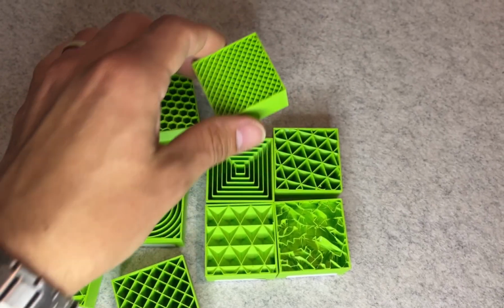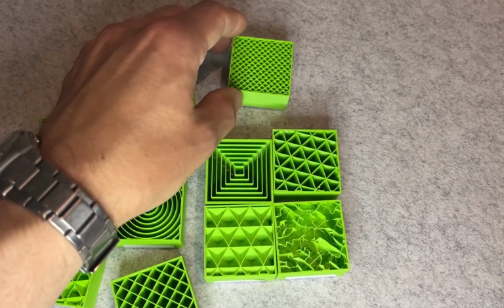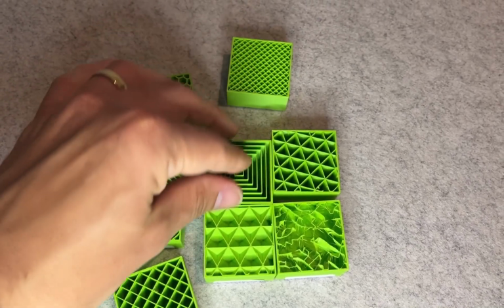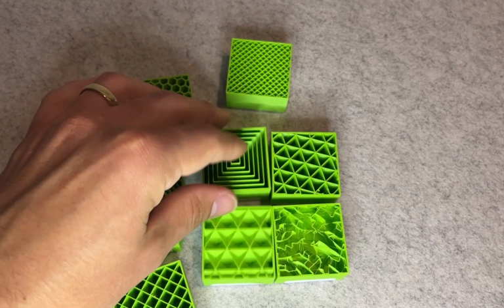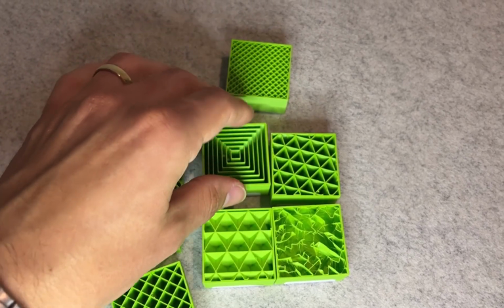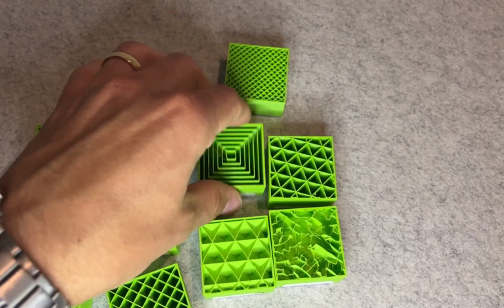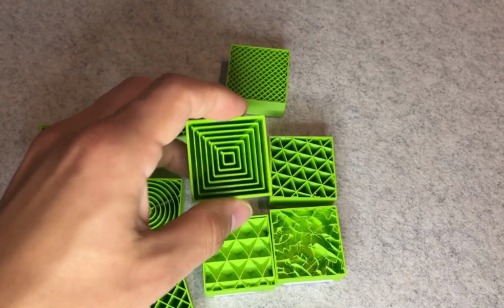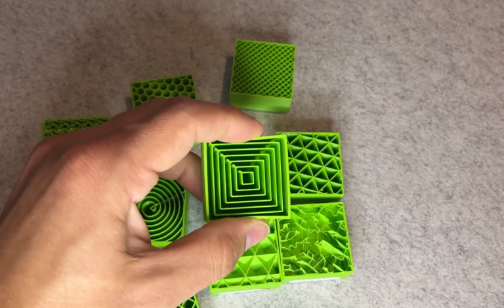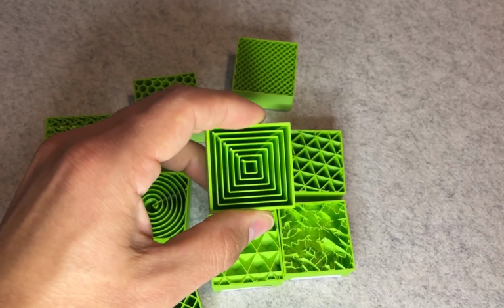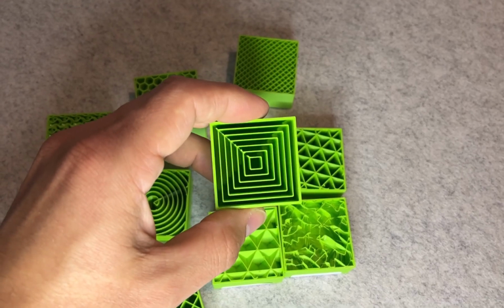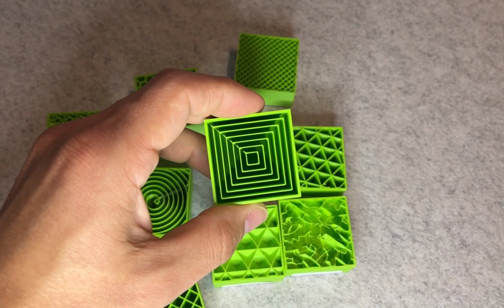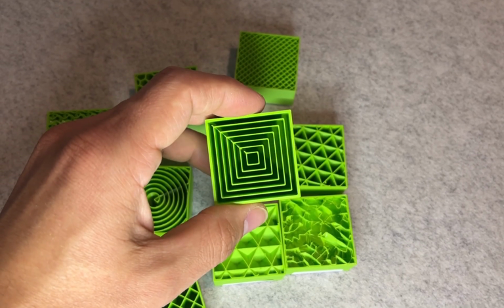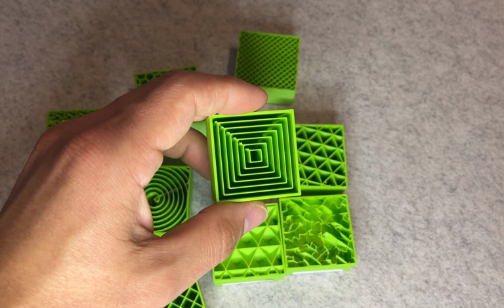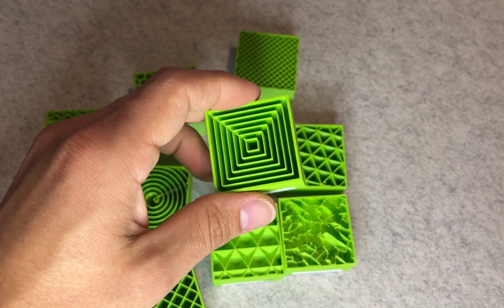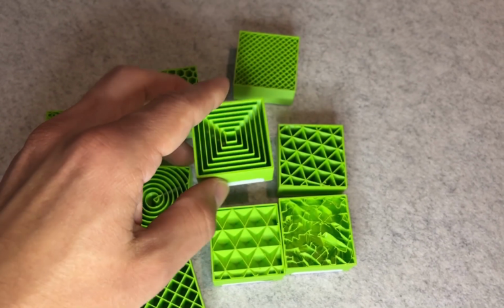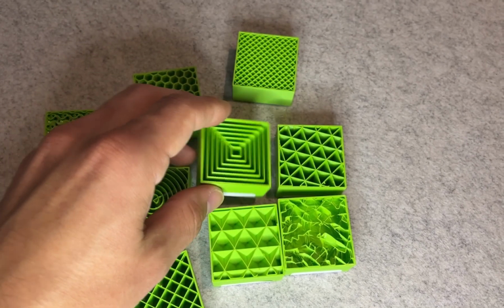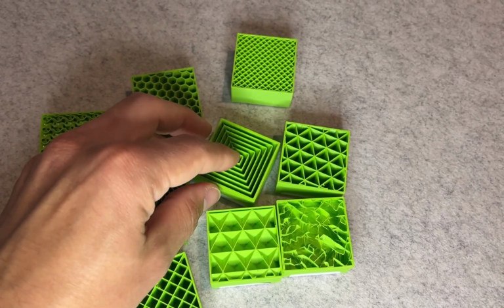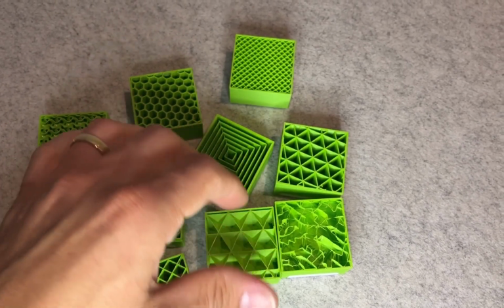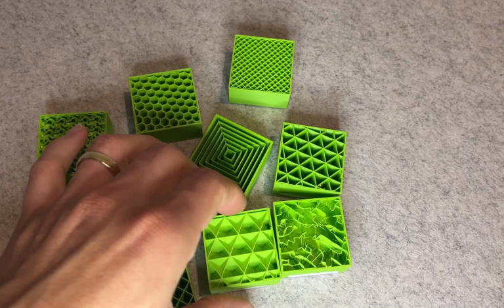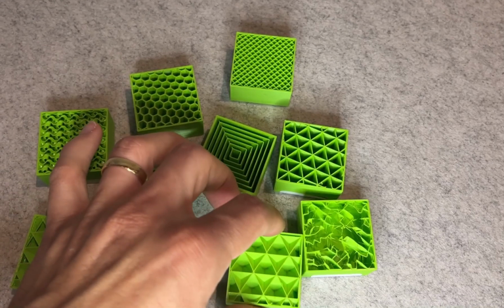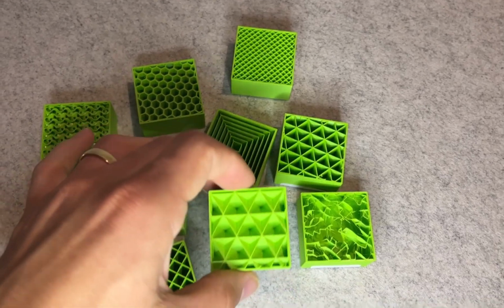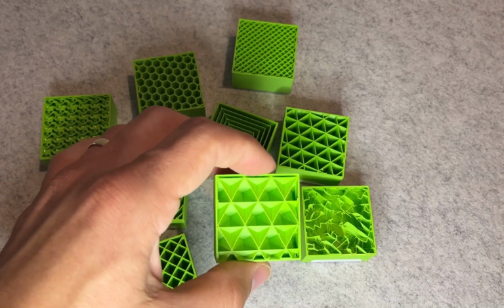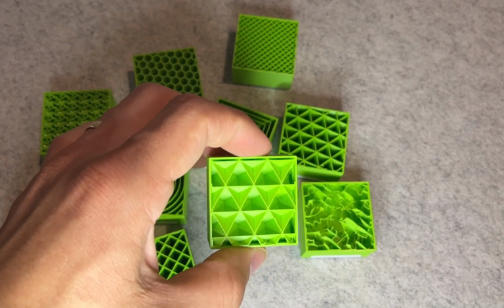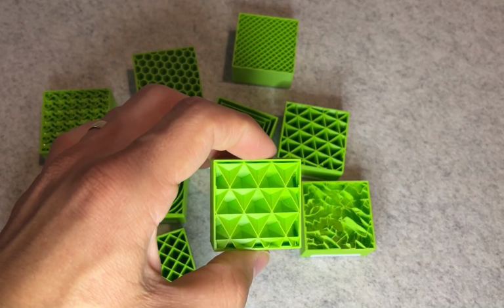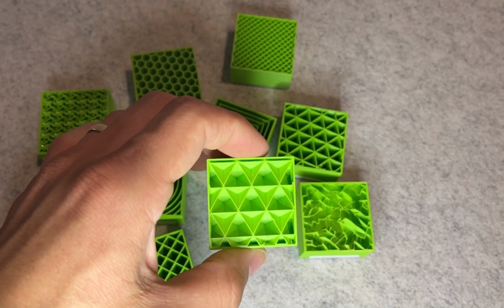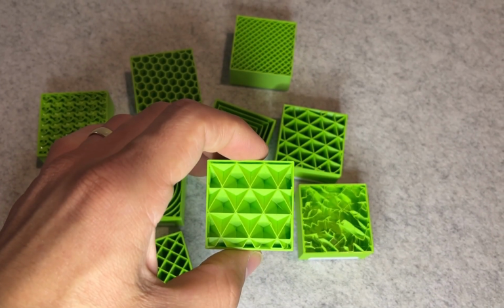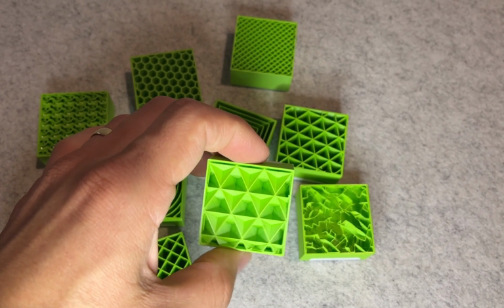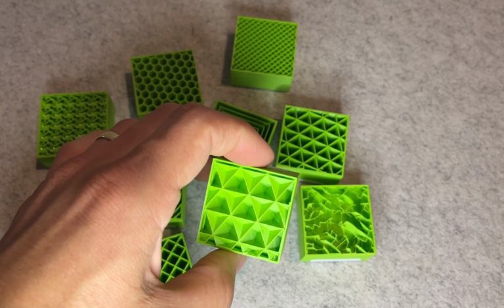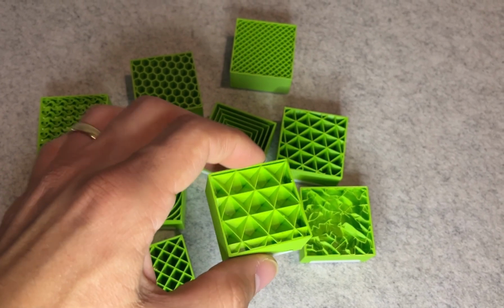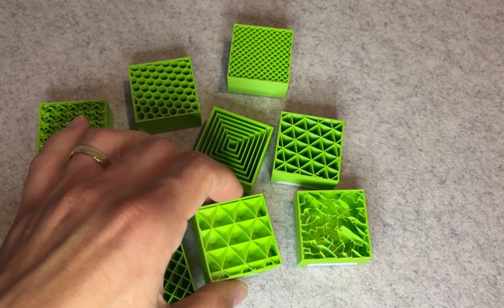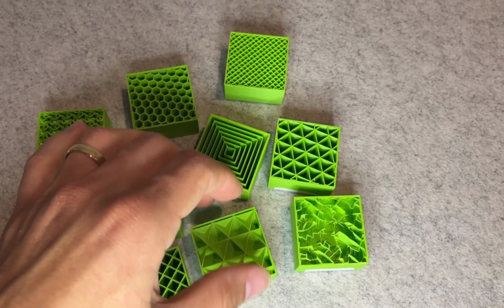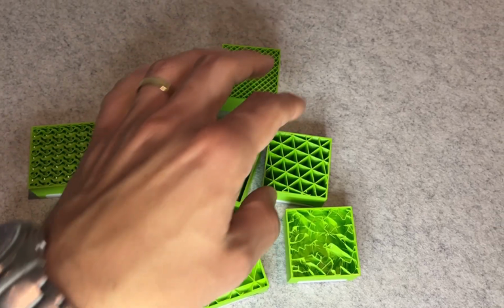Adaptive cubic was somewhere in between — stronger than lightning, definitely more balanced and still fairly light. So it's a great option if you want to keep print time and filament use low while still getting decent performance.